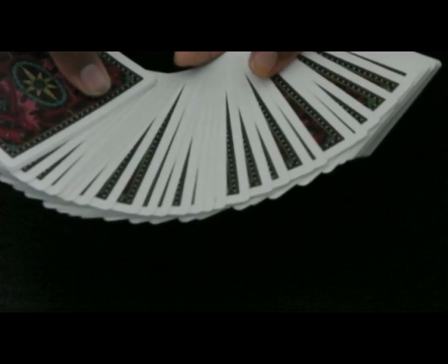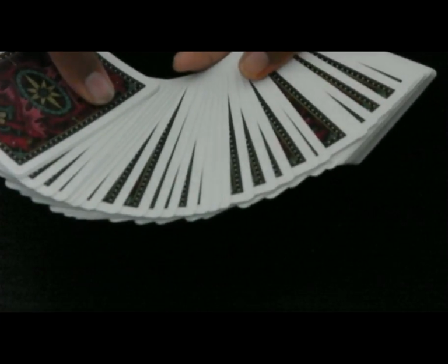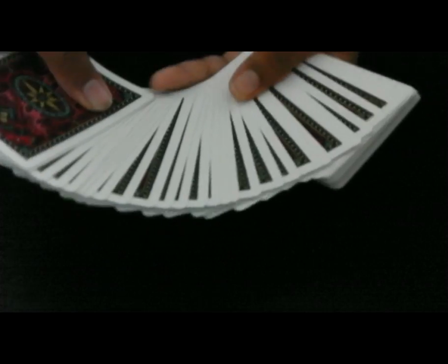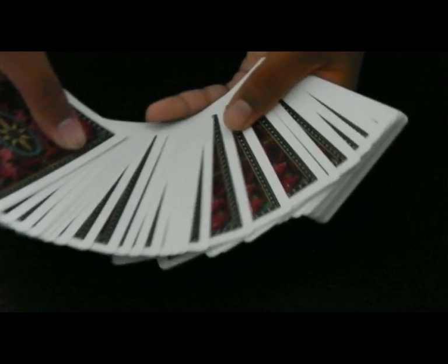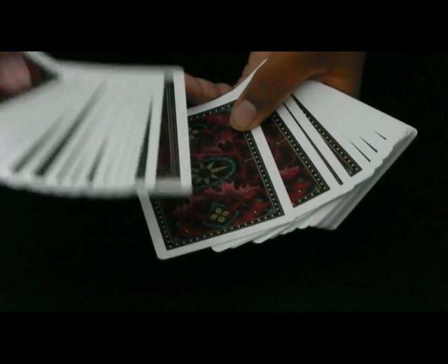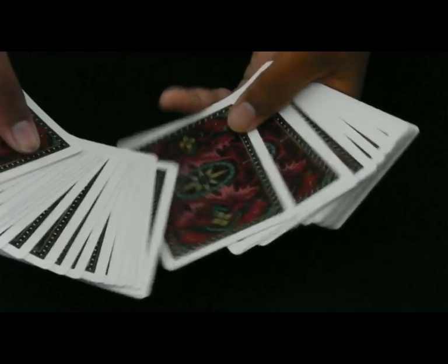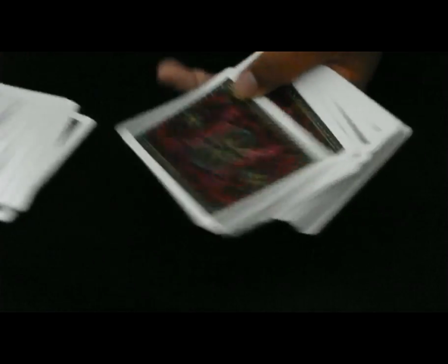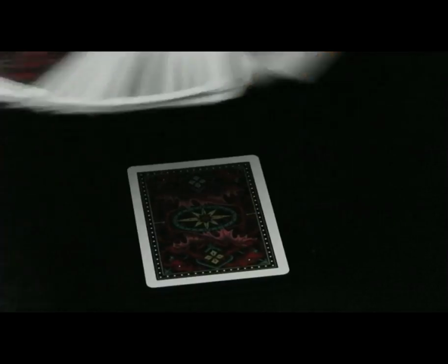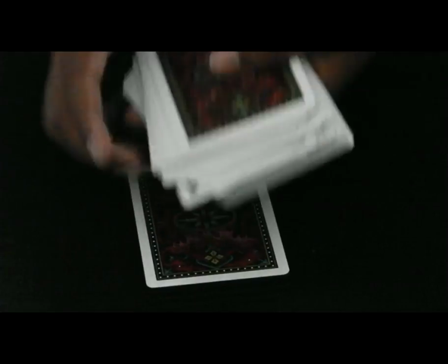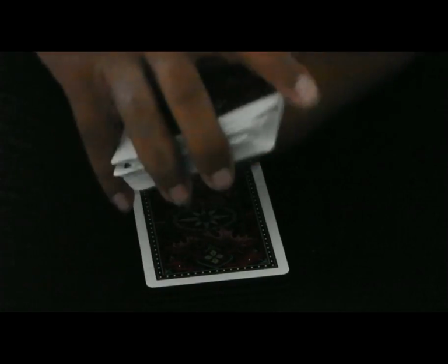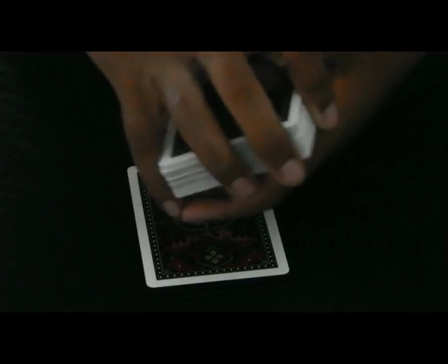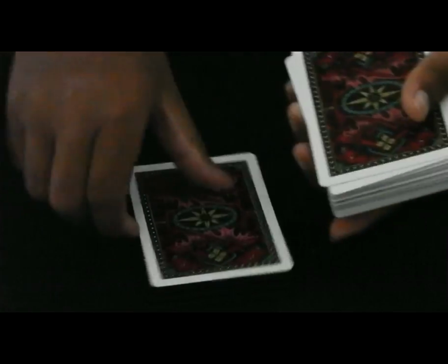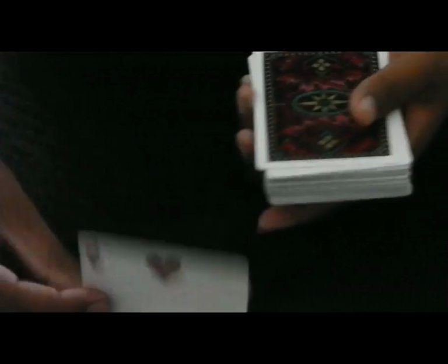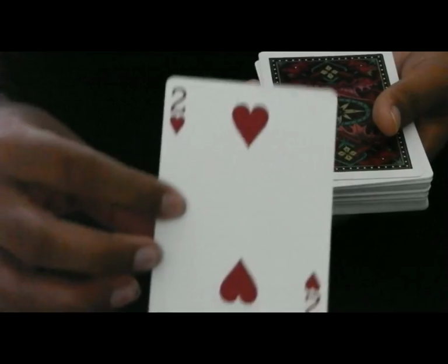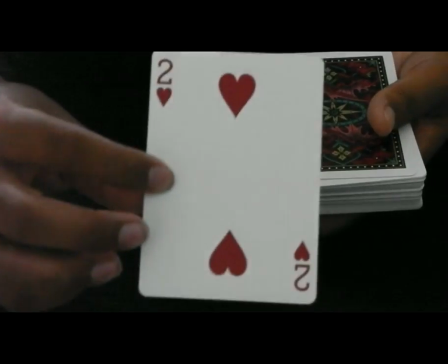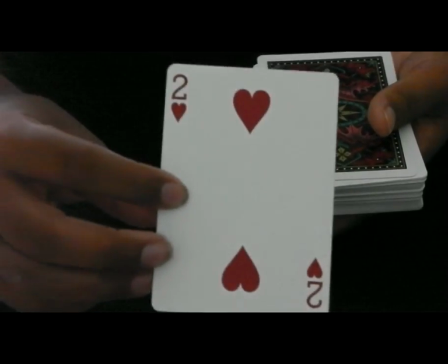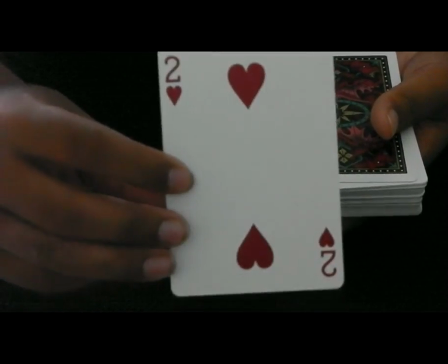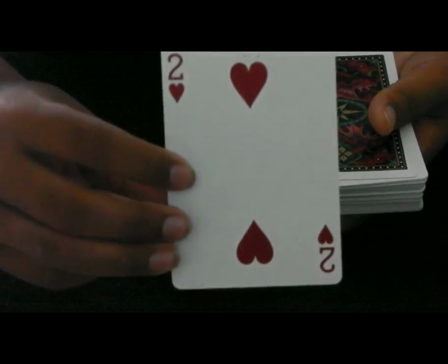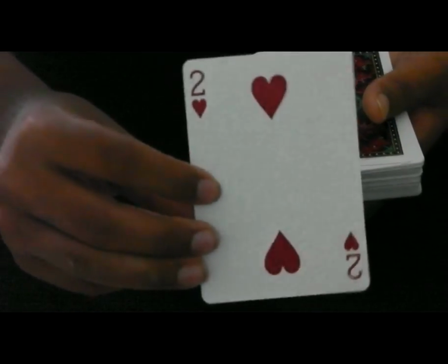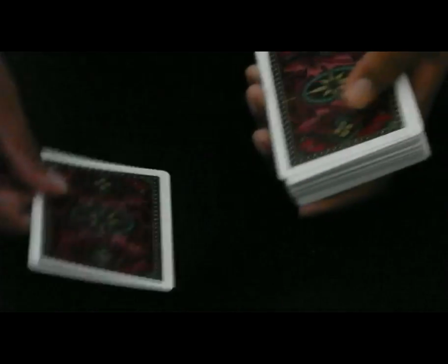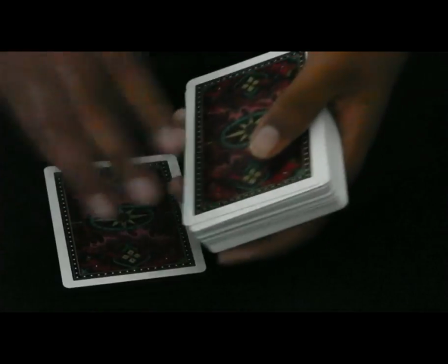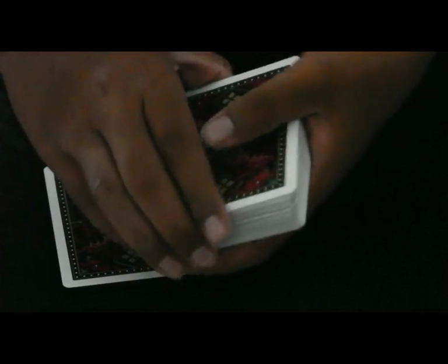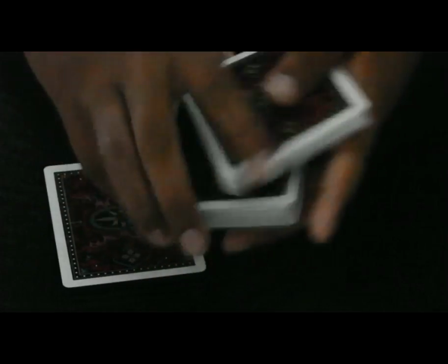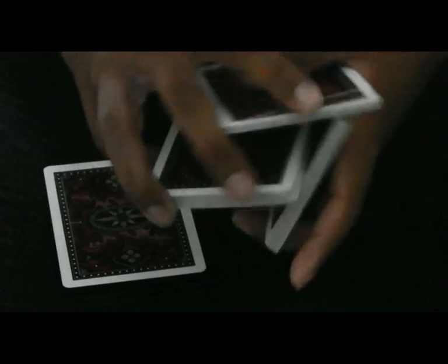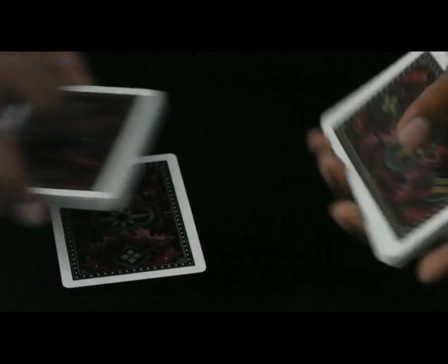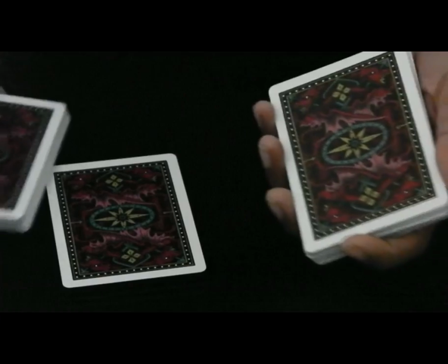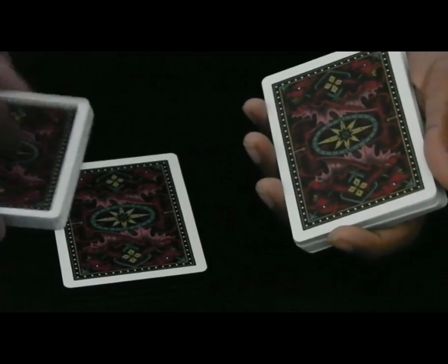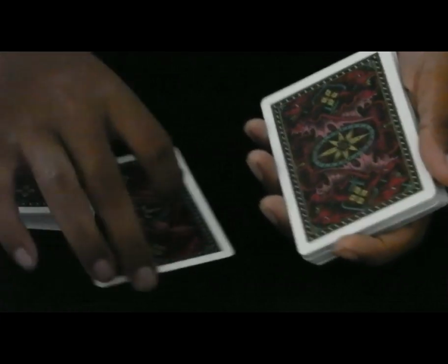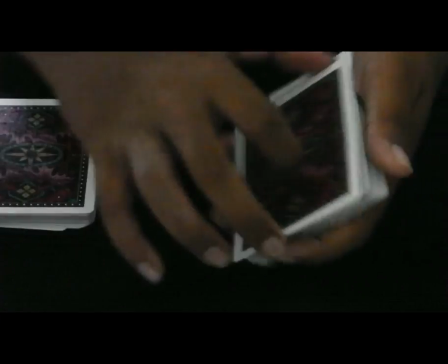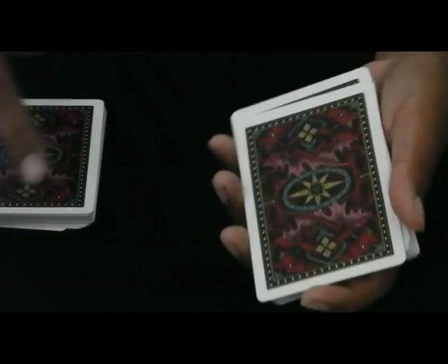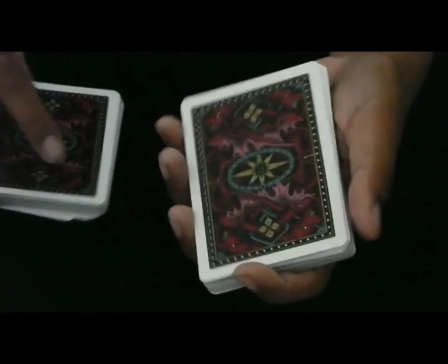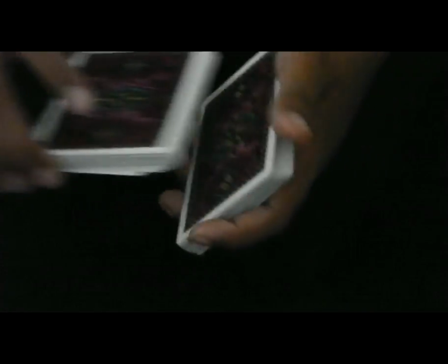Just touch a card, Spectator. This one? Sure, take a look at that card in fact. Remember that? Thank you. I'm just going to get you to place that card right there in the middle of this deck of cards.